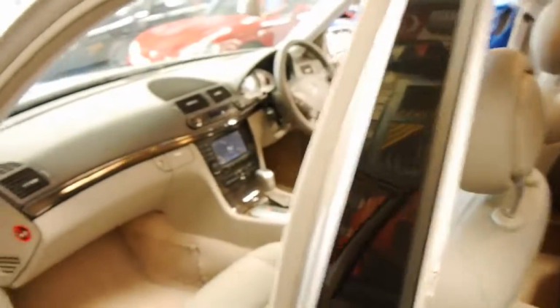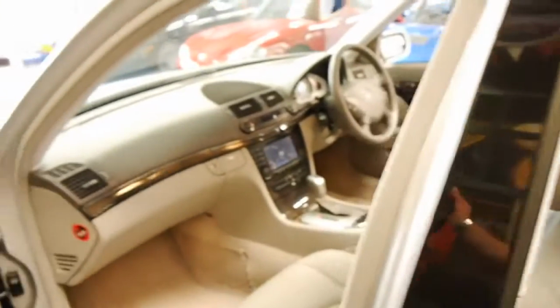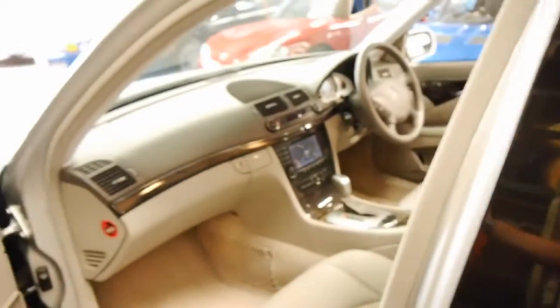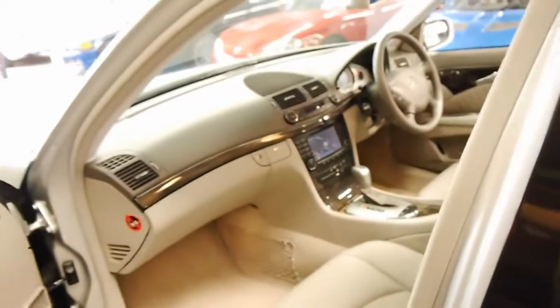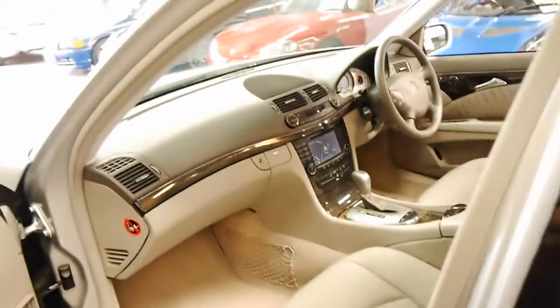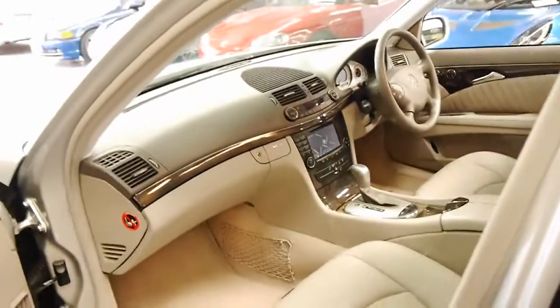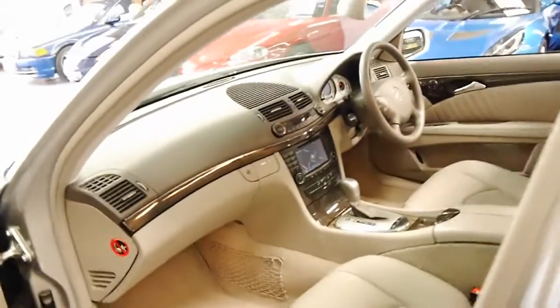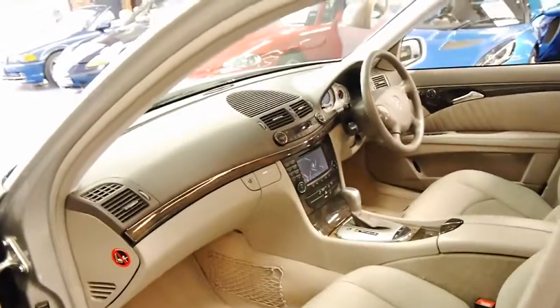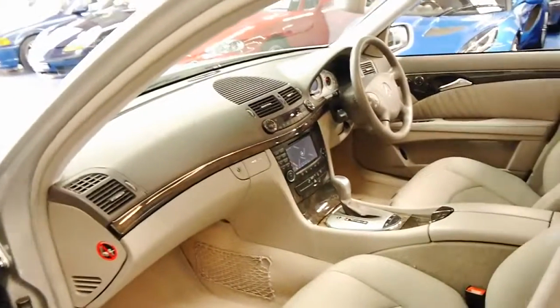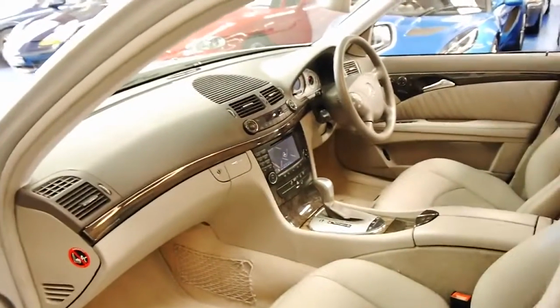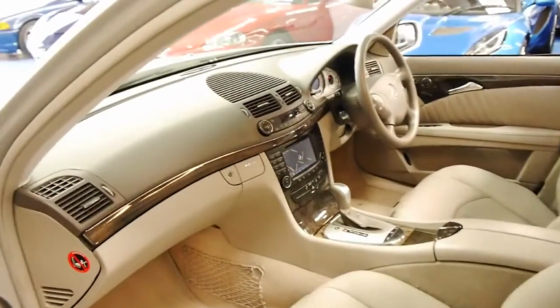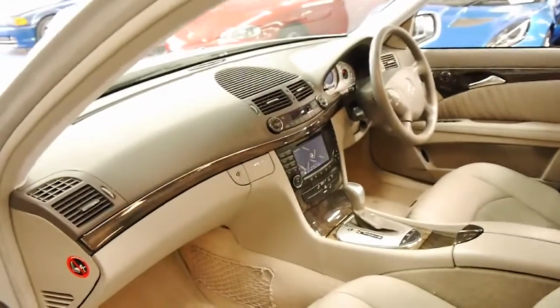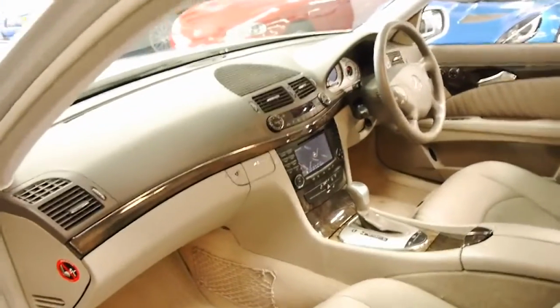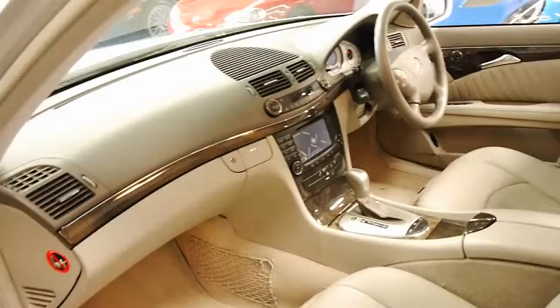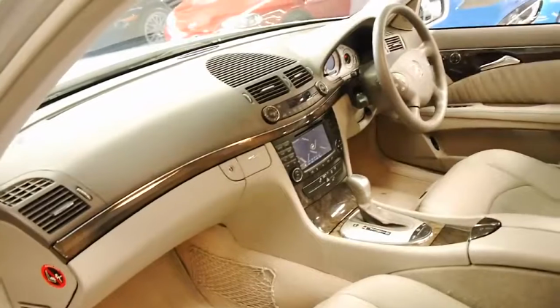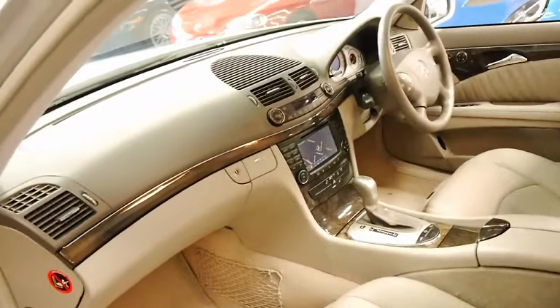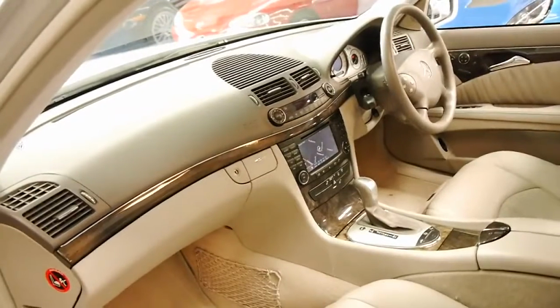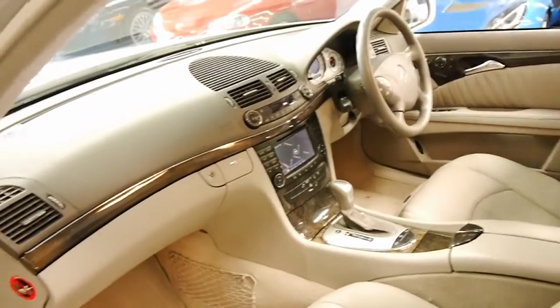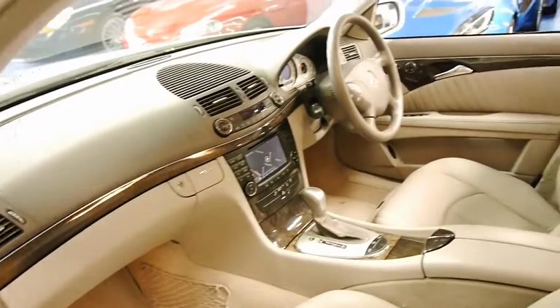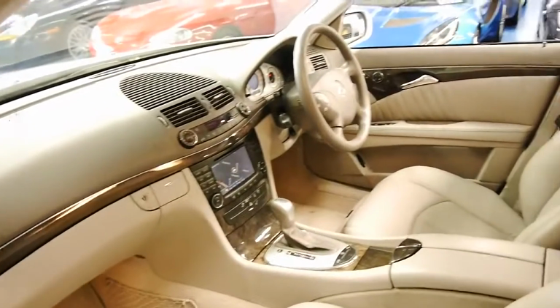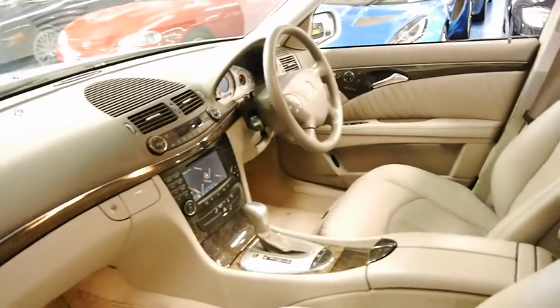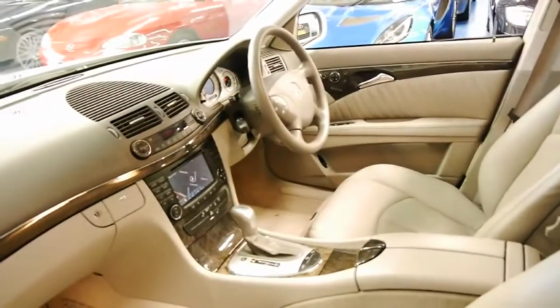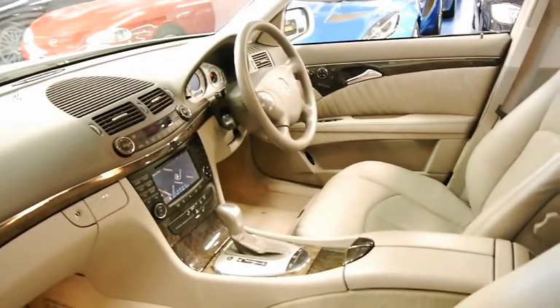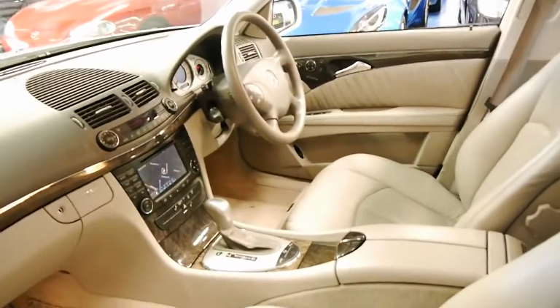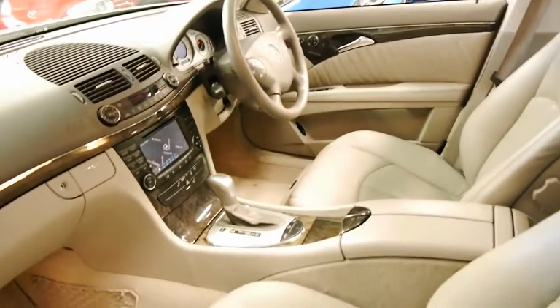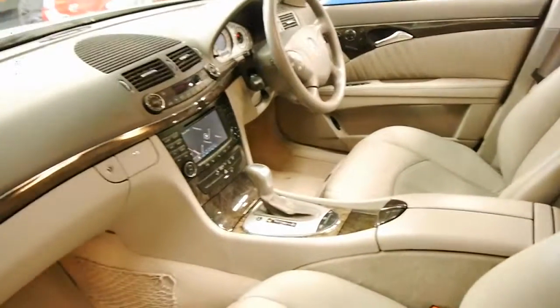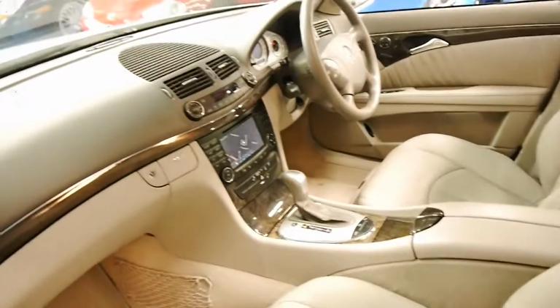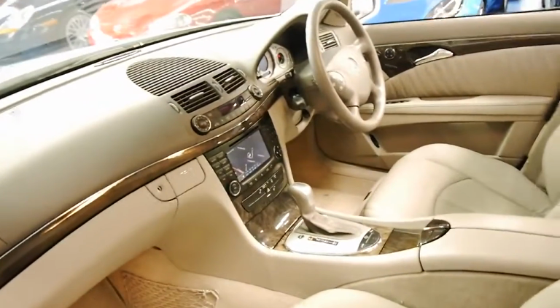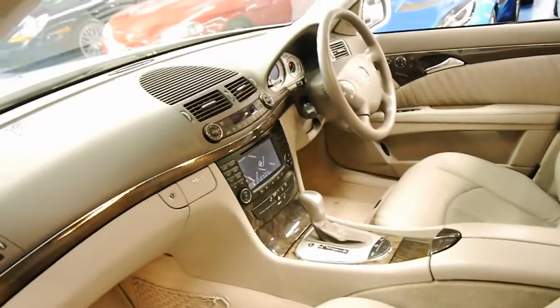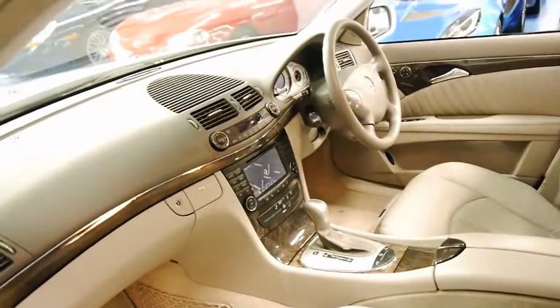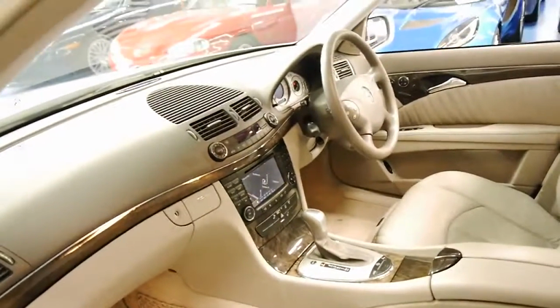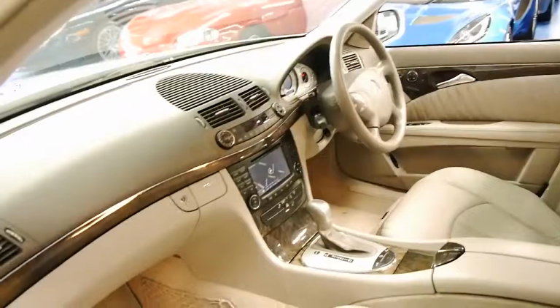It's got navigation, a six-stack CD, dual zone climate control, and the adjustable suspension, which is also working perfectly.